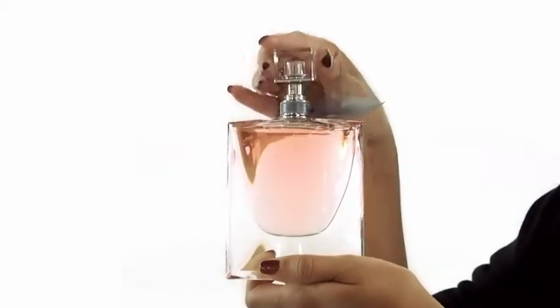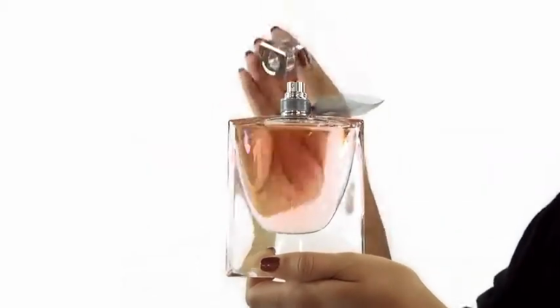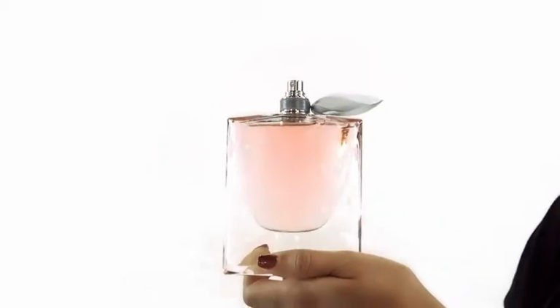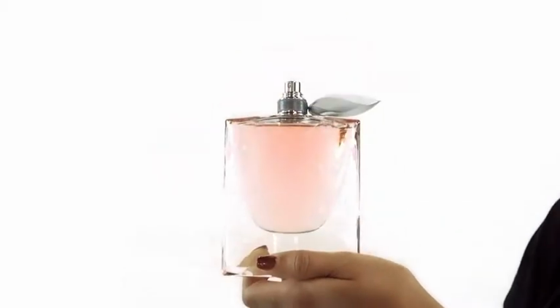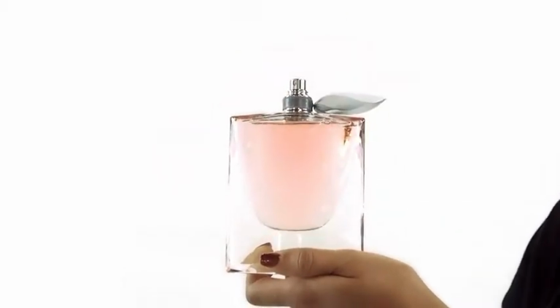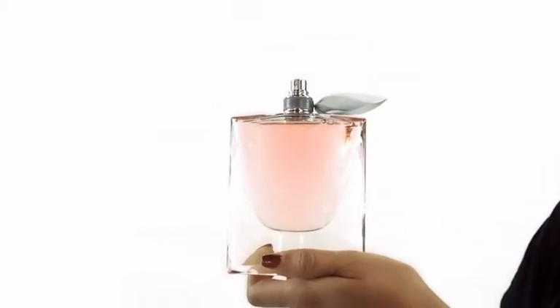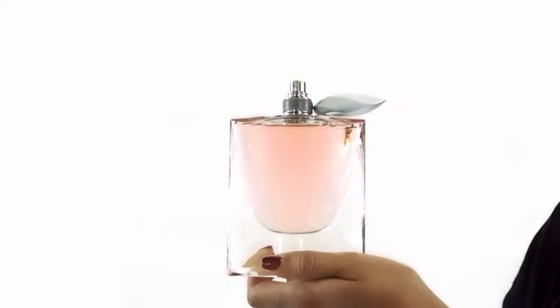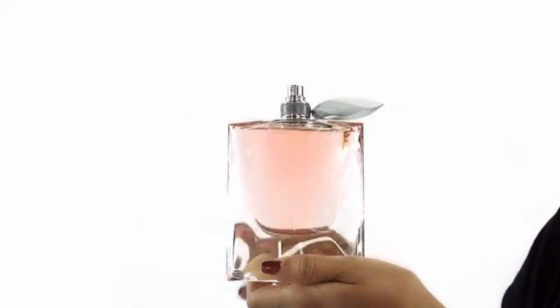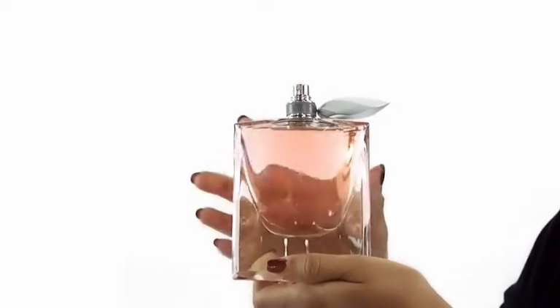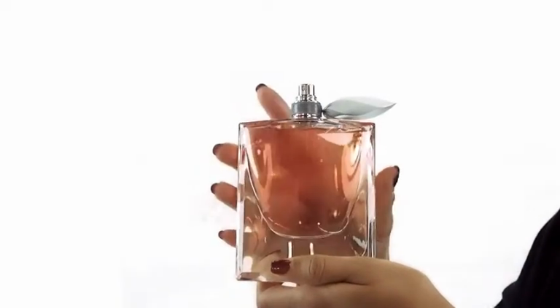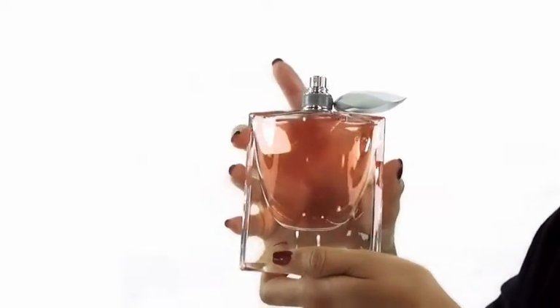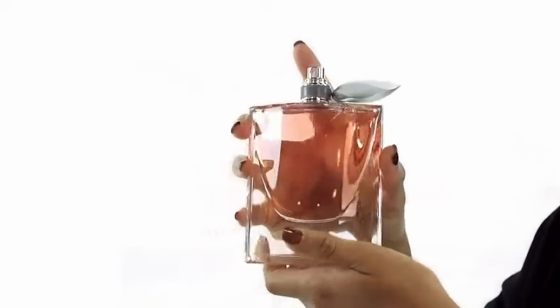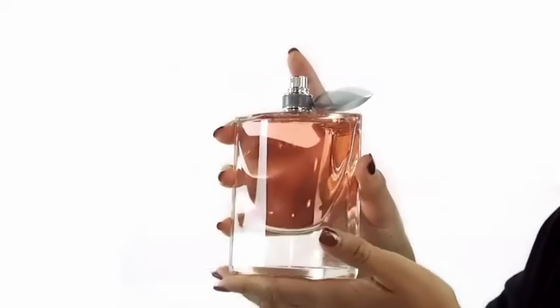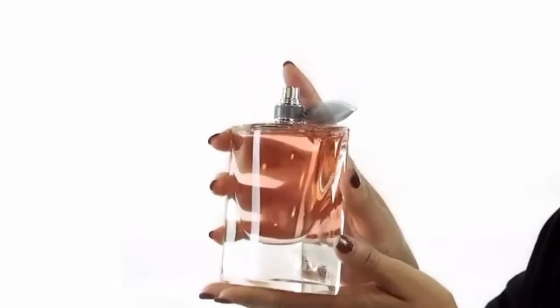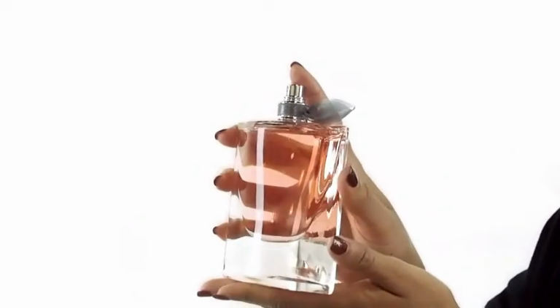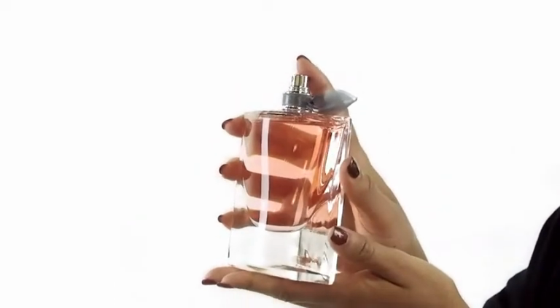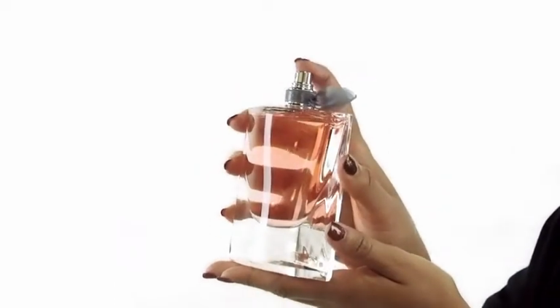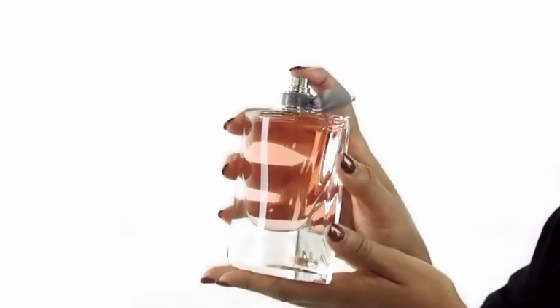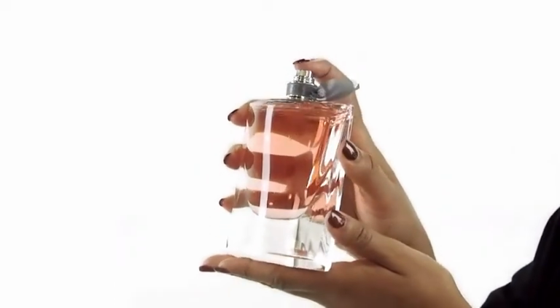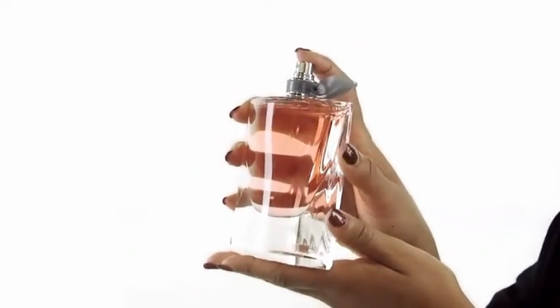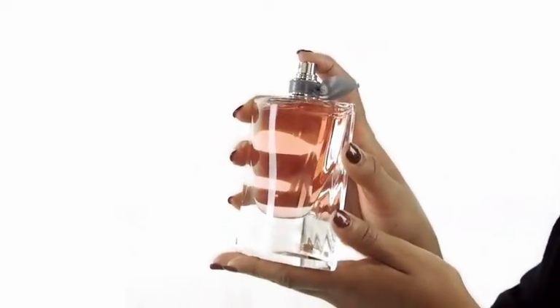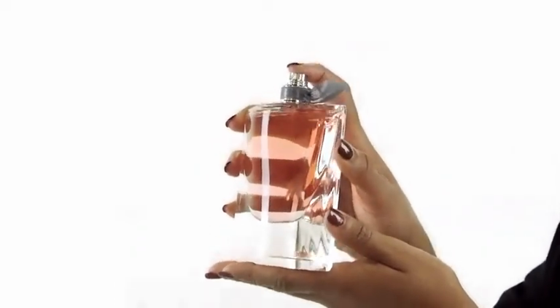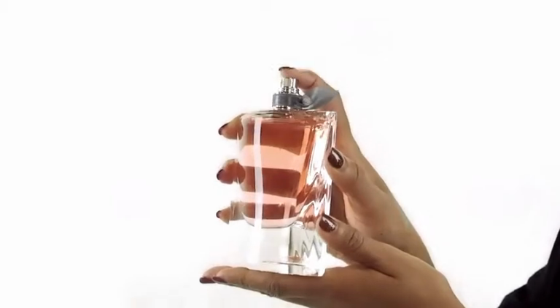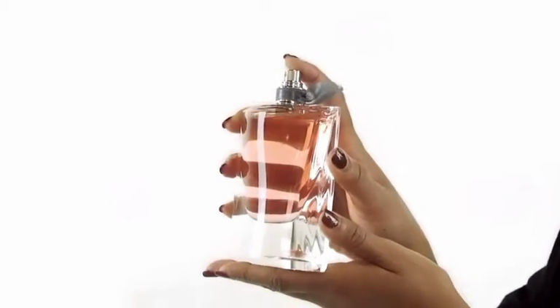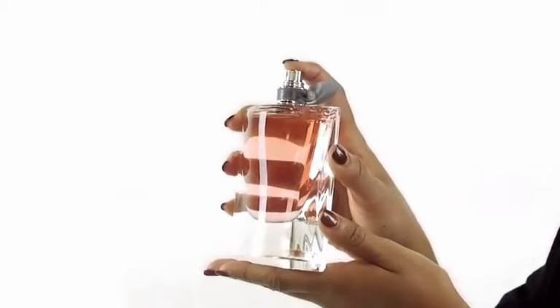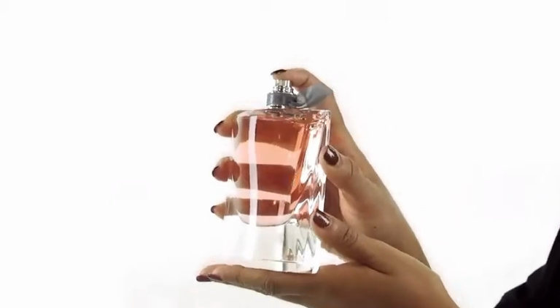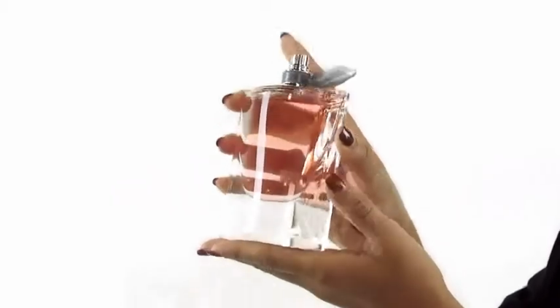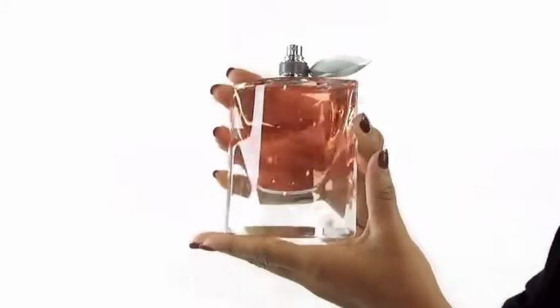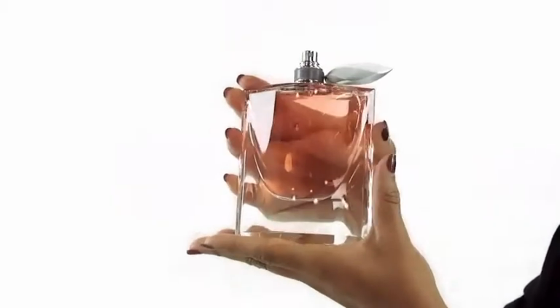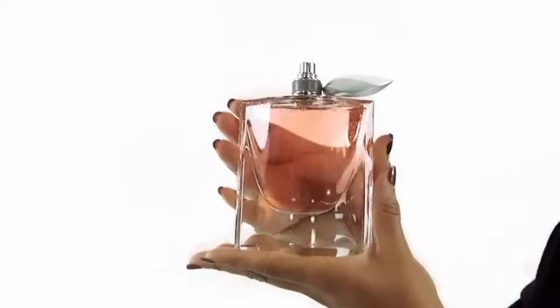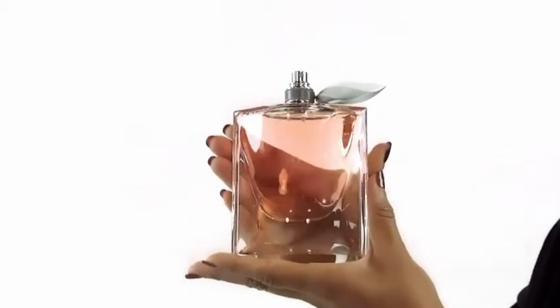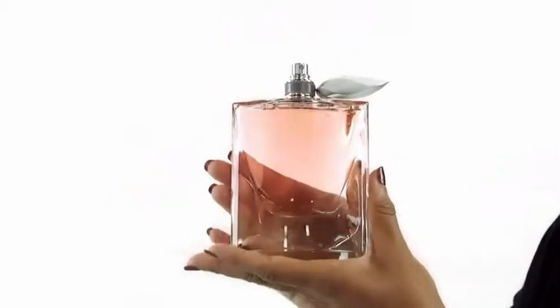it's sweet, and it's cozy, making it great to wear in the winter. La Vie Eiffel is one of our most popular perfumes, so I would get it while you can, ladies.